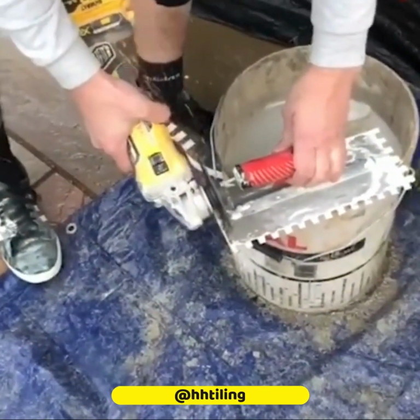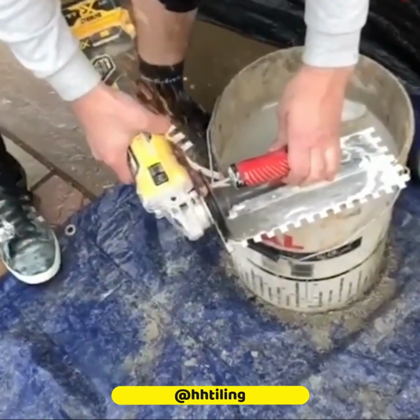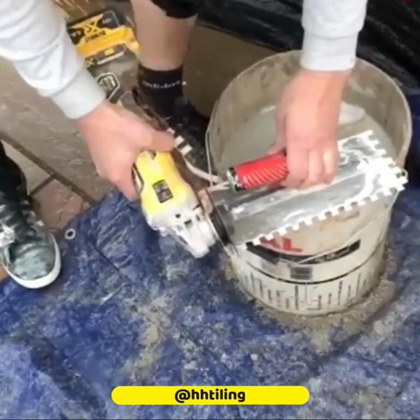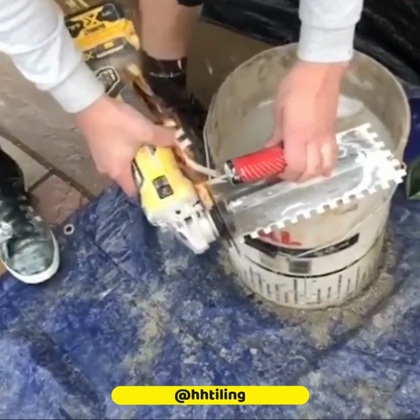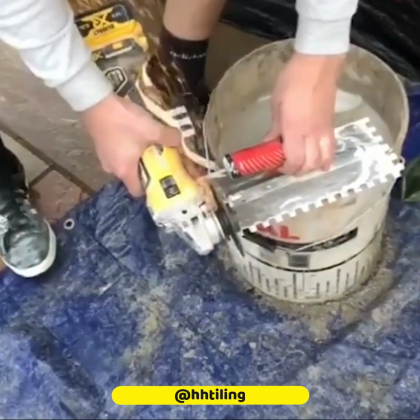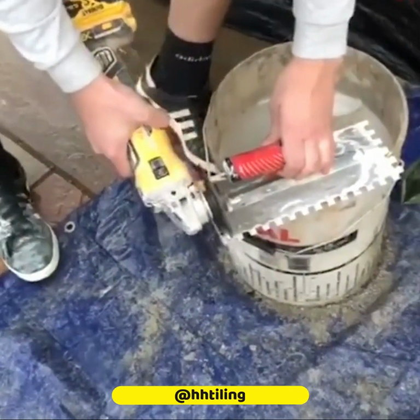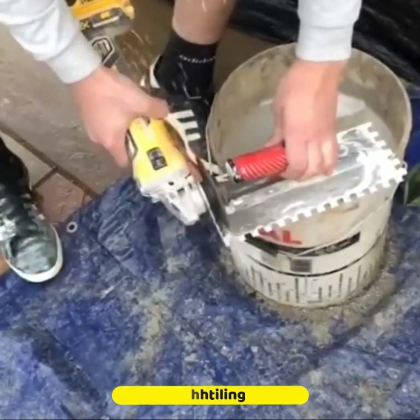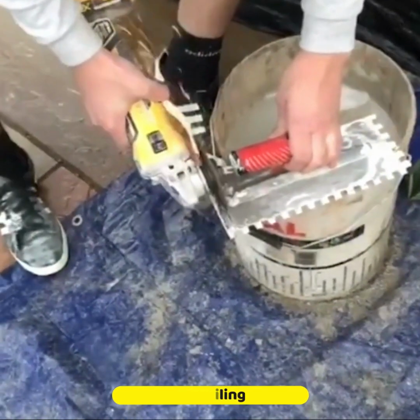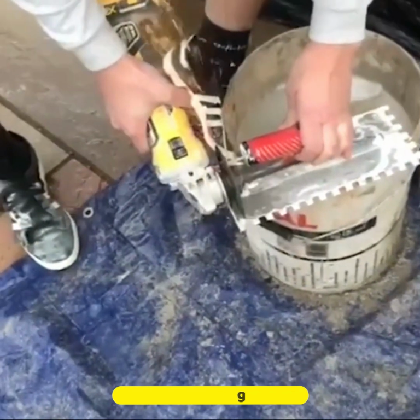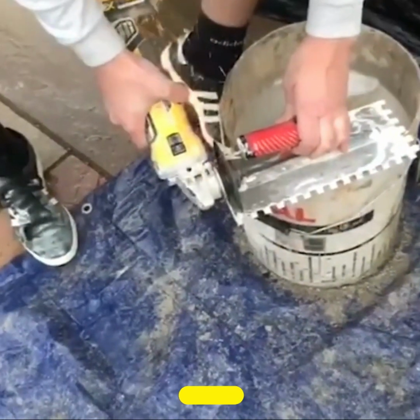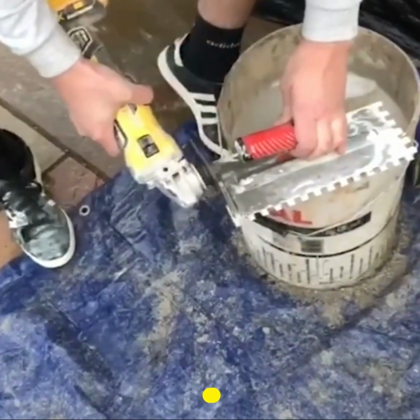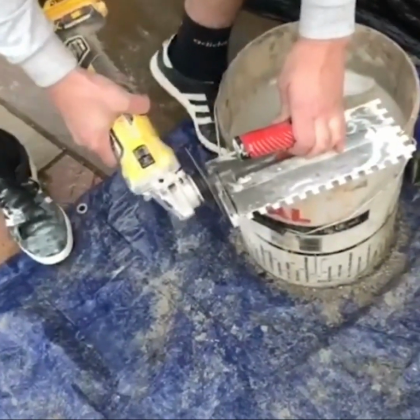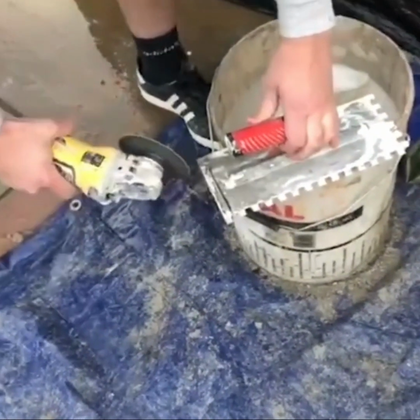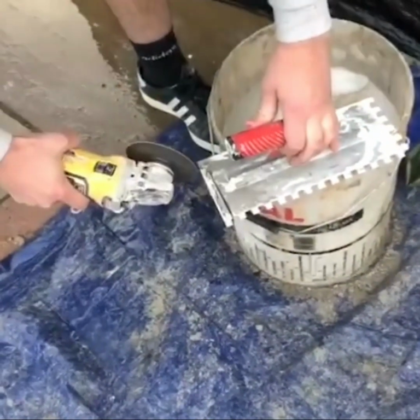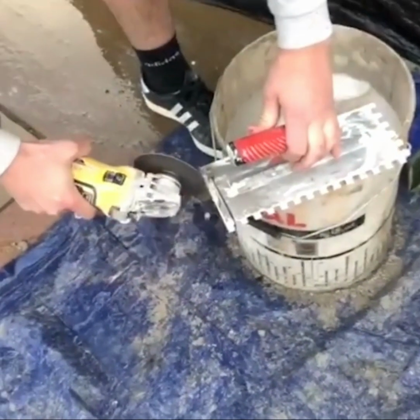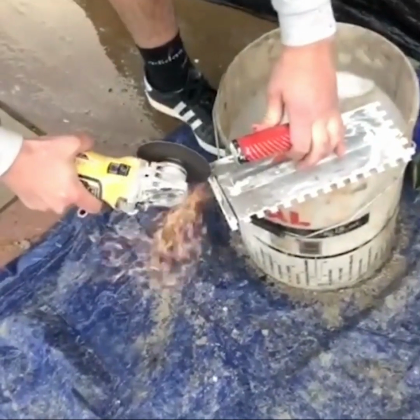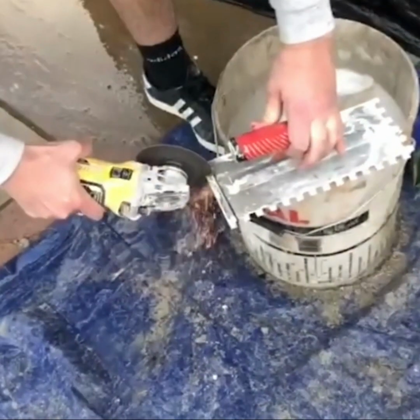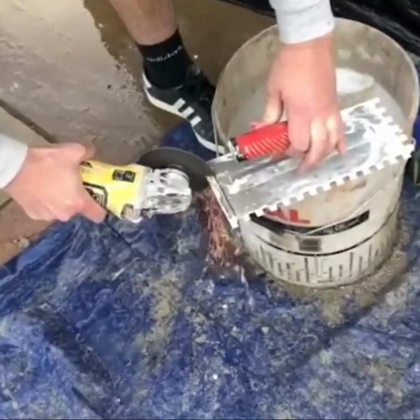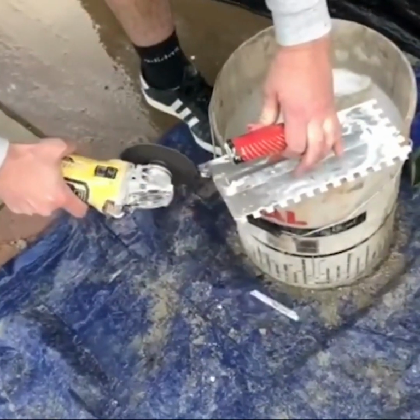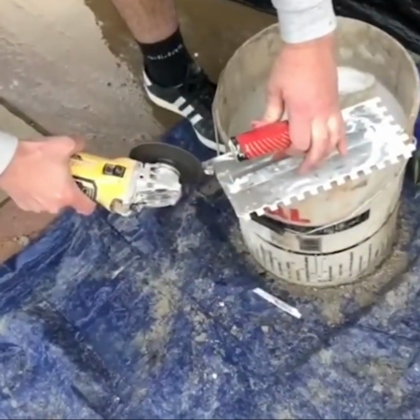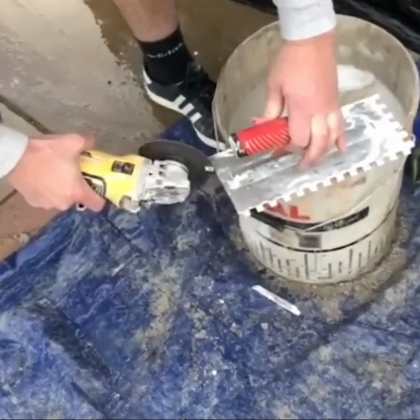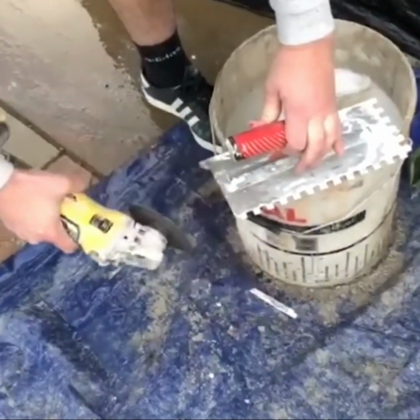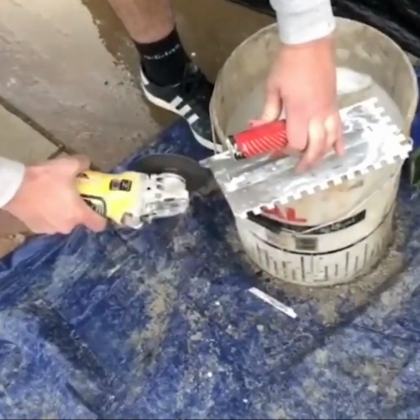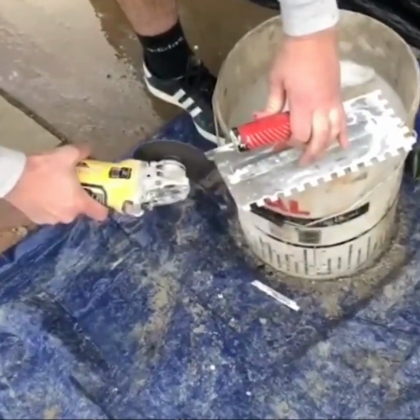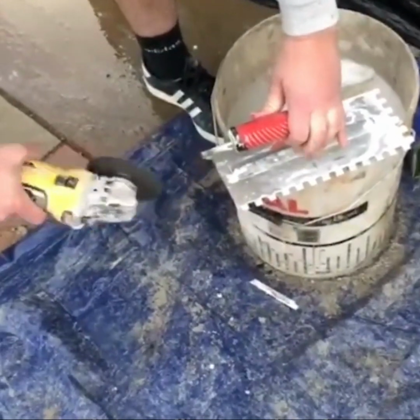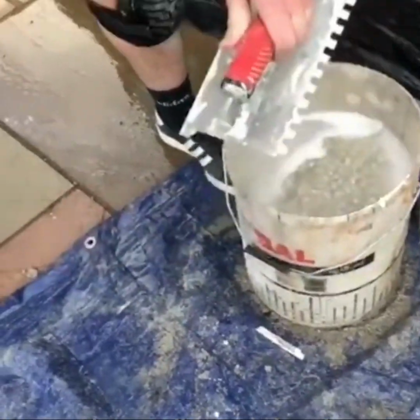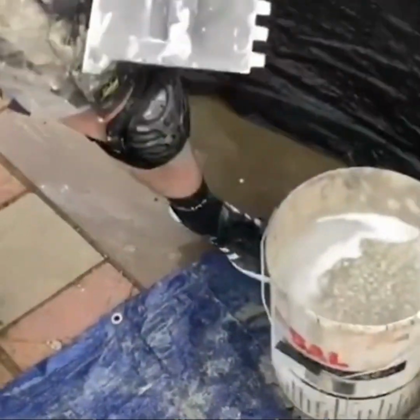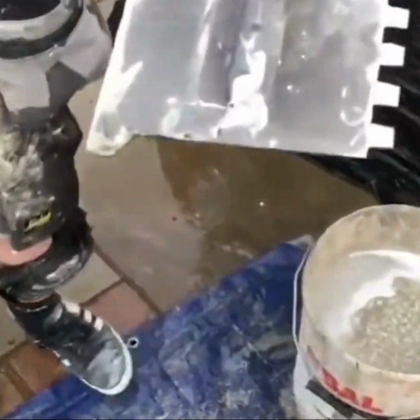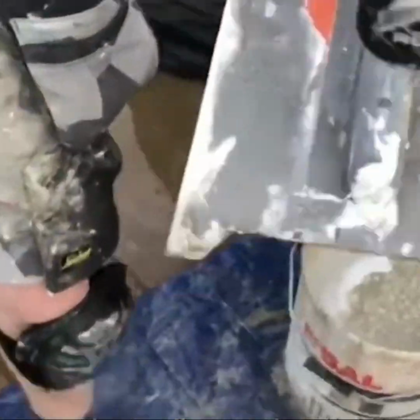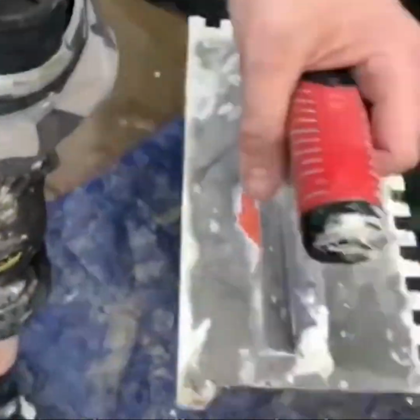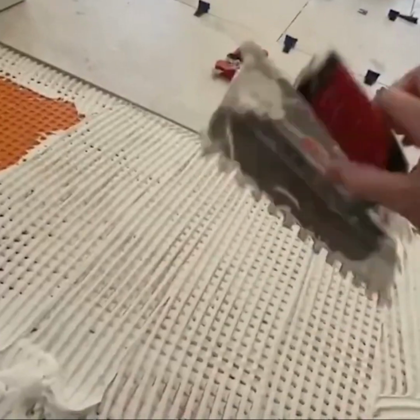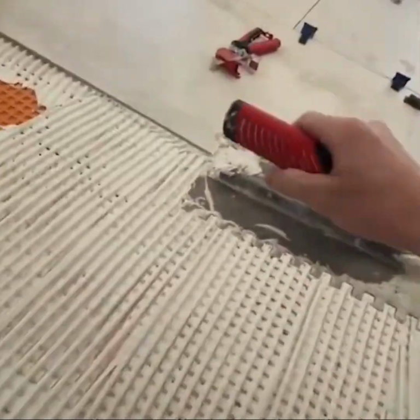Any hand grinder can cut this smart attachment for your towel holder. That small part makes the perfect tool to create a smooth path to place all the tile spacers.